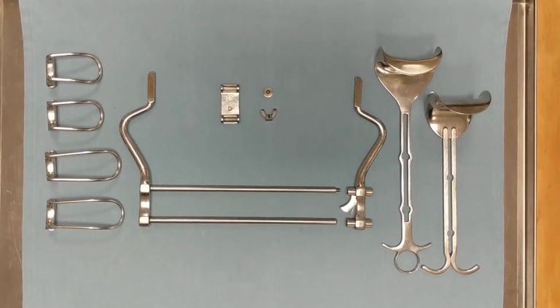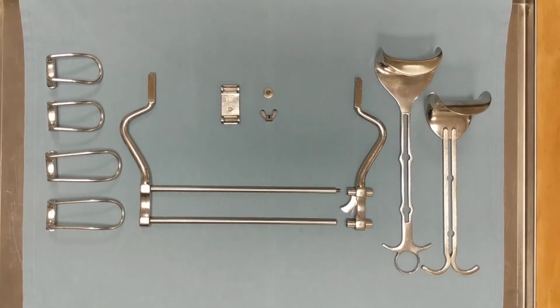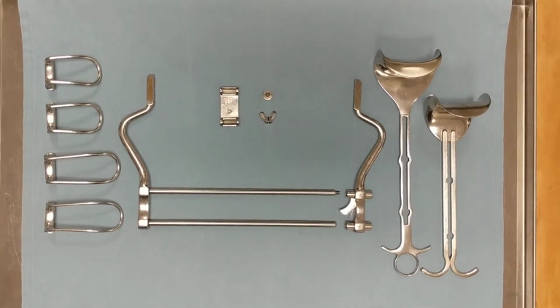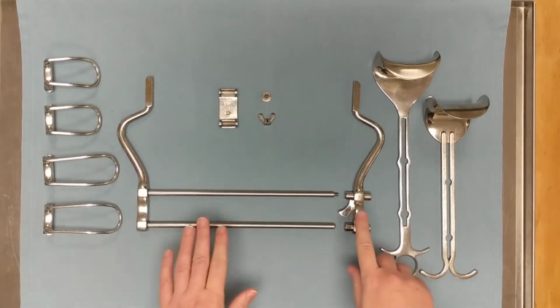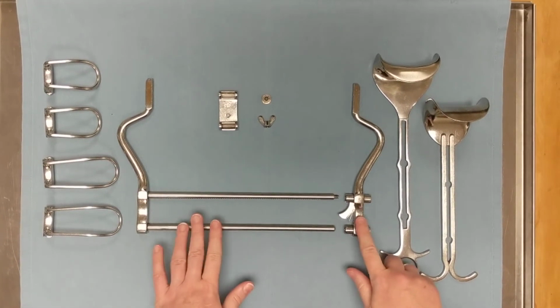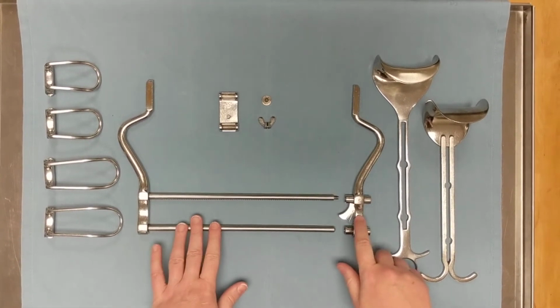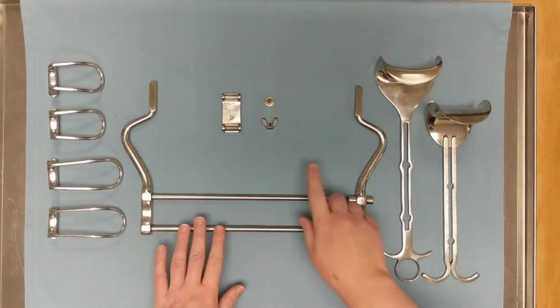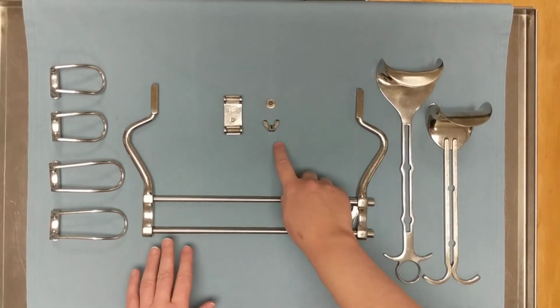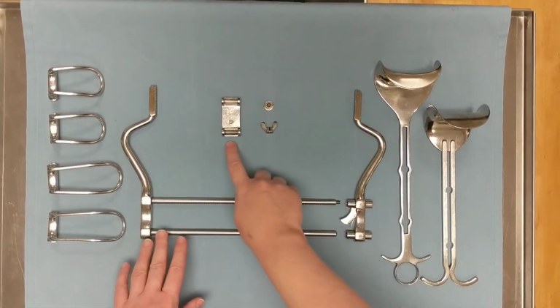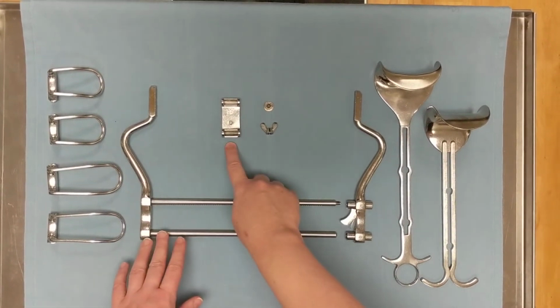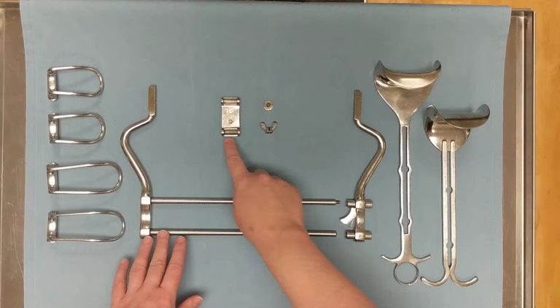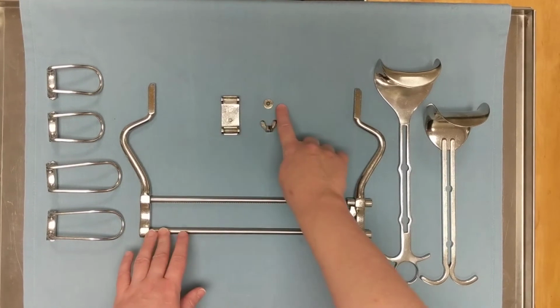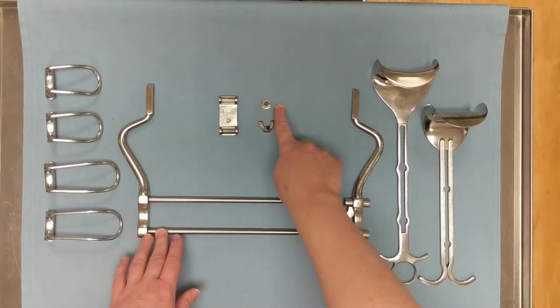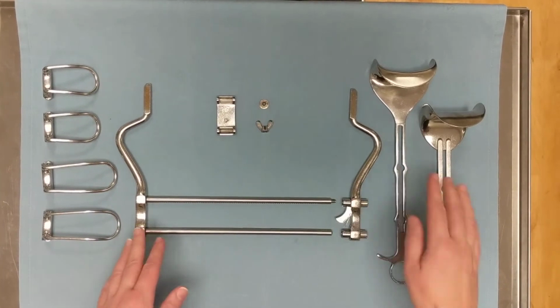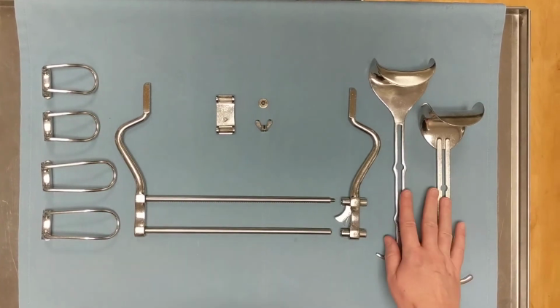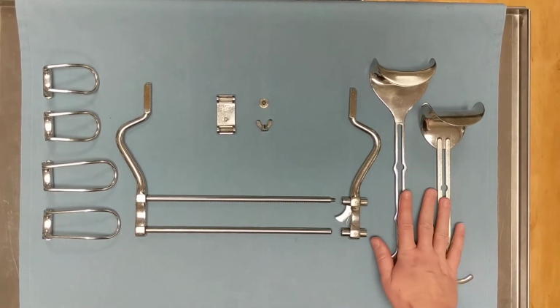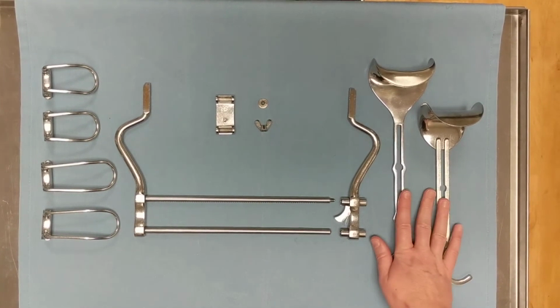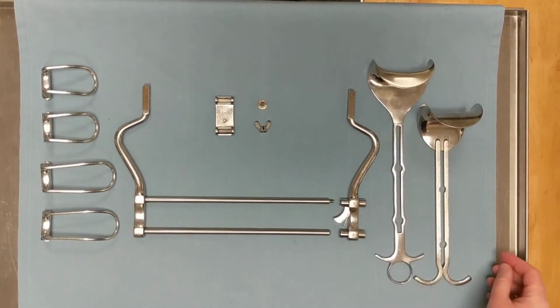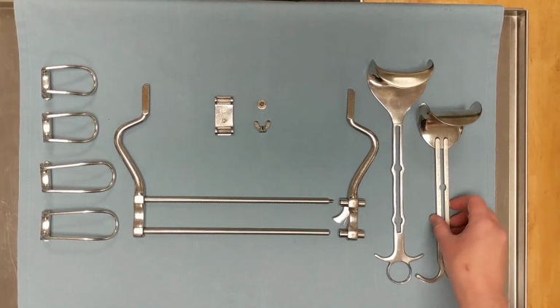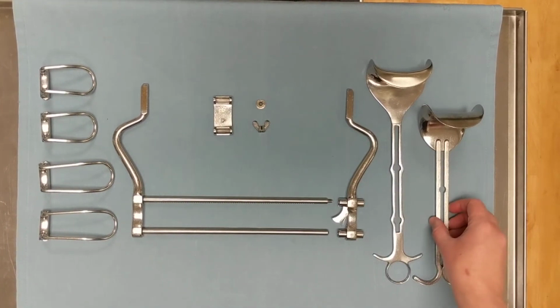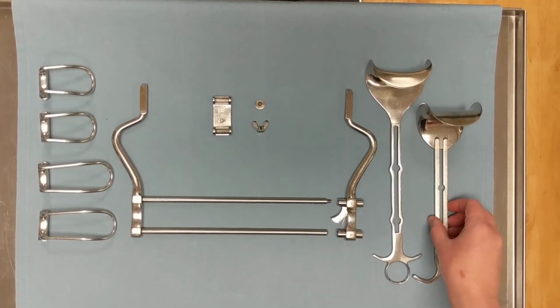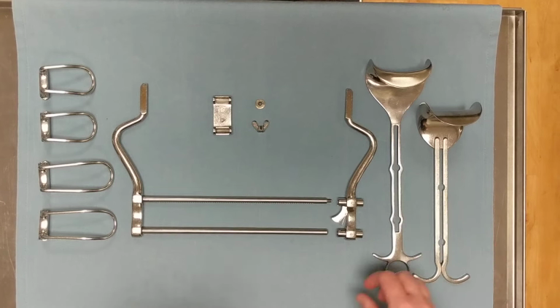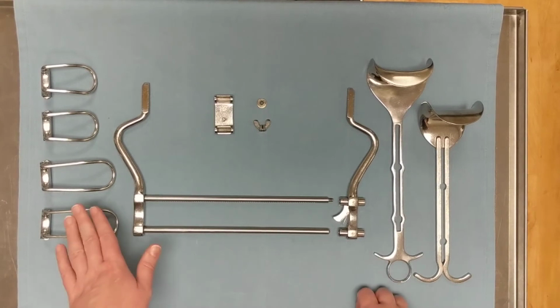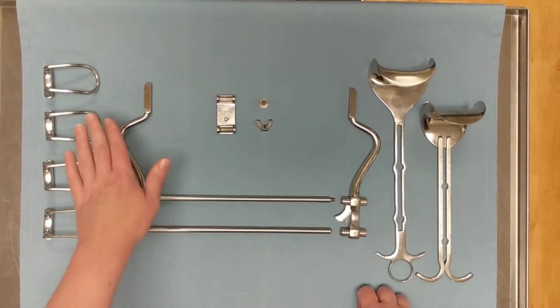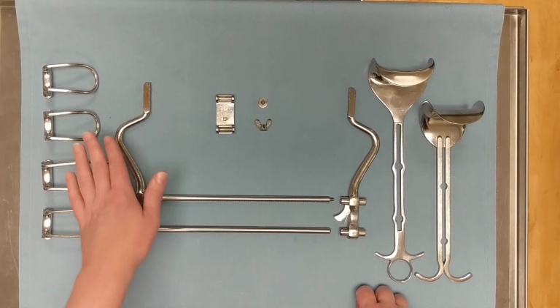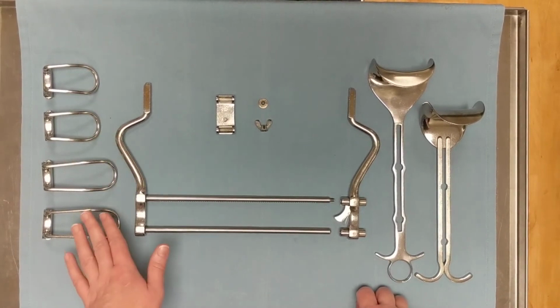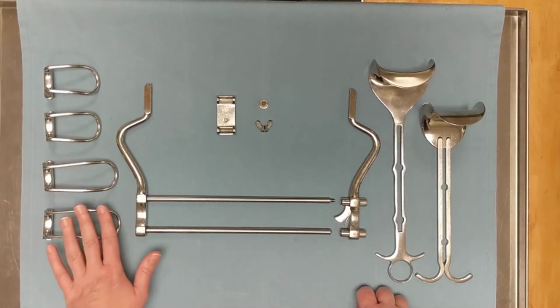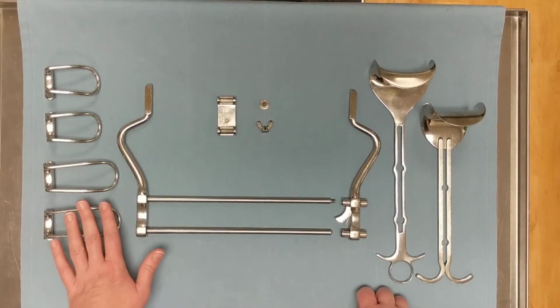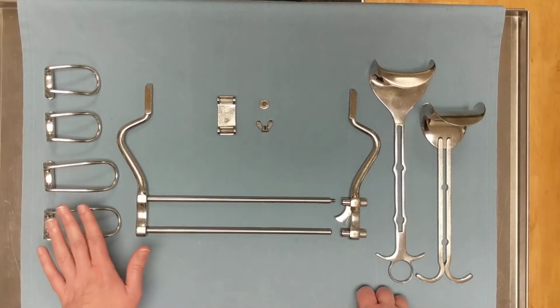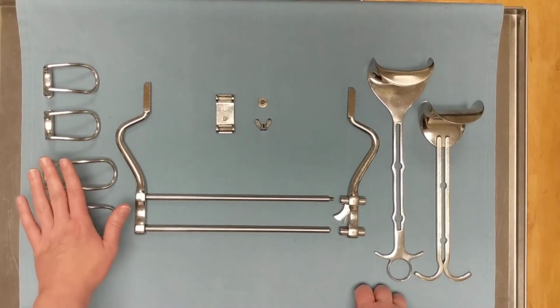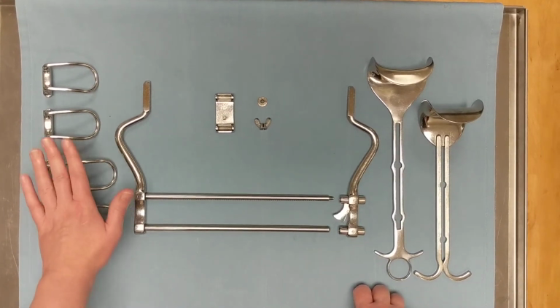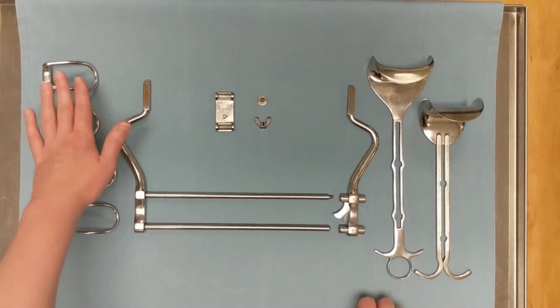The parts of a Balfour are the two parts of the frame, the wingnut and wingnut mounting plate, the locking screw, at least one bladder blade — if there's more than one, they should be of different lengths — and two sets of fenestrated detachable blades in two different lengths.